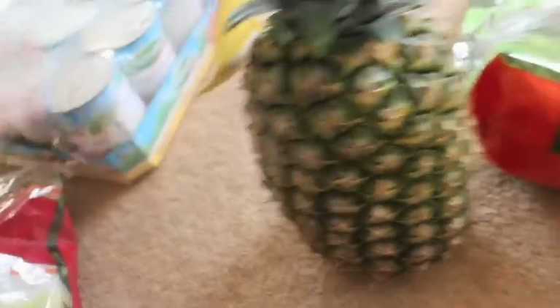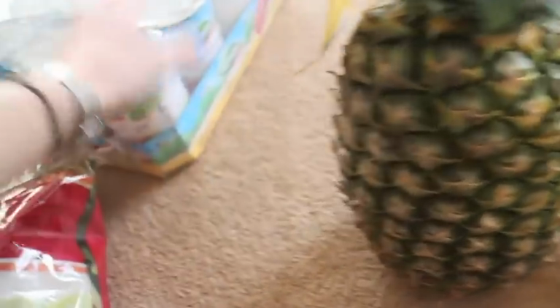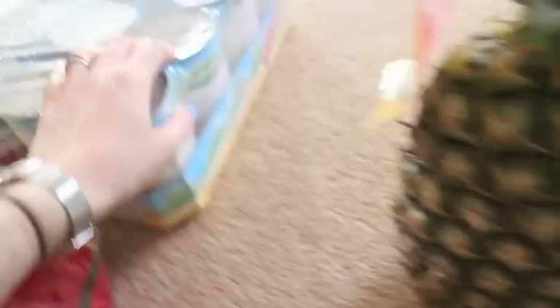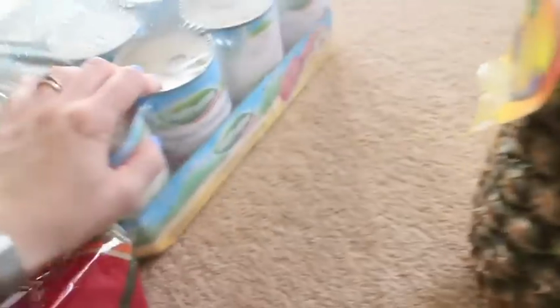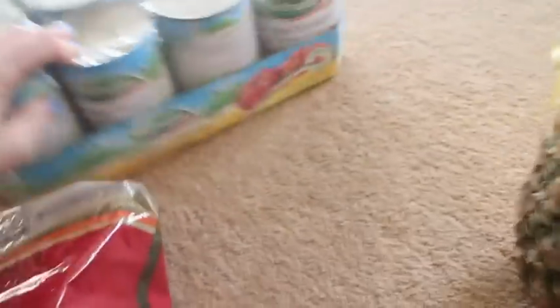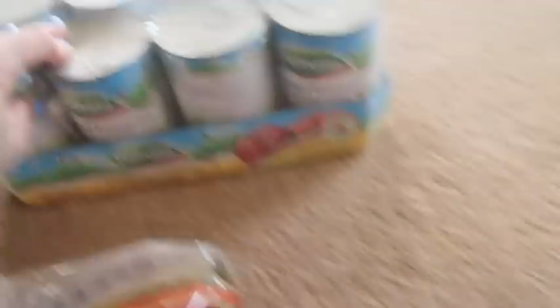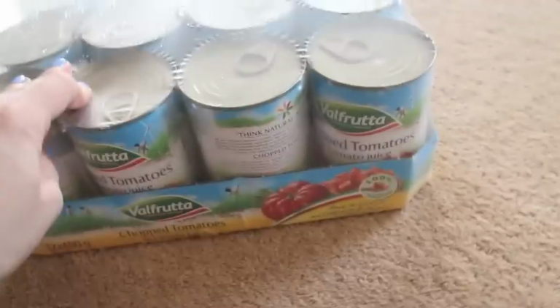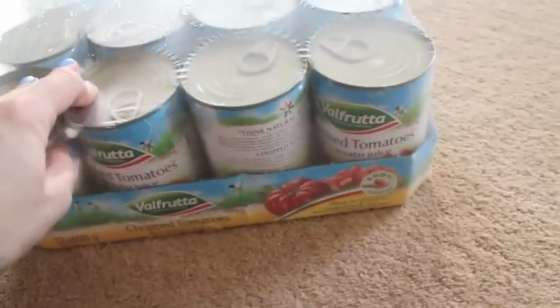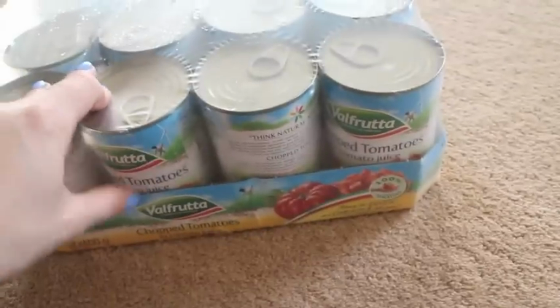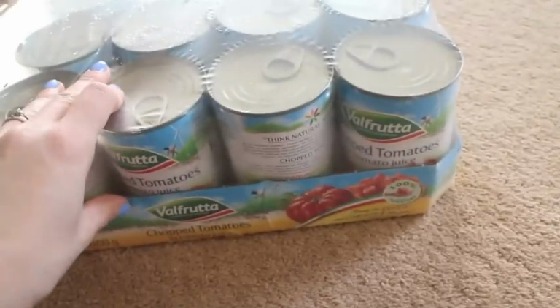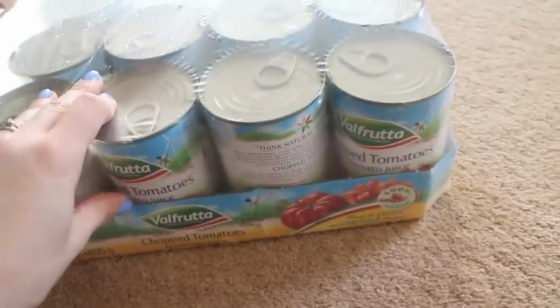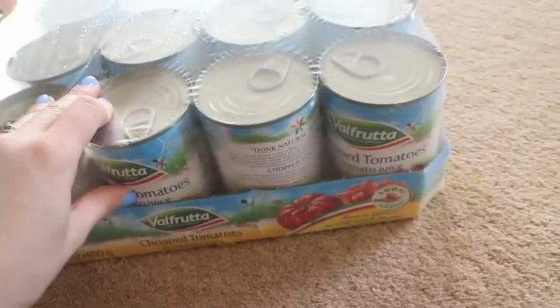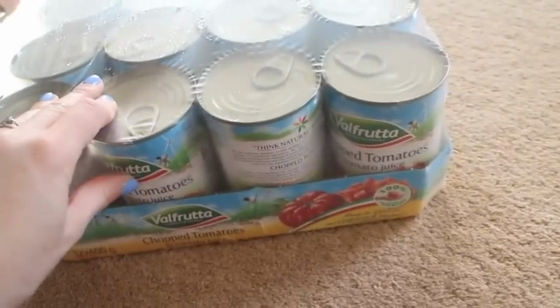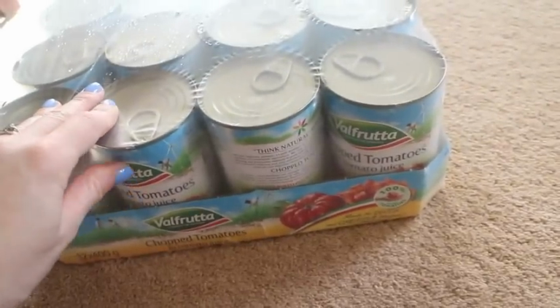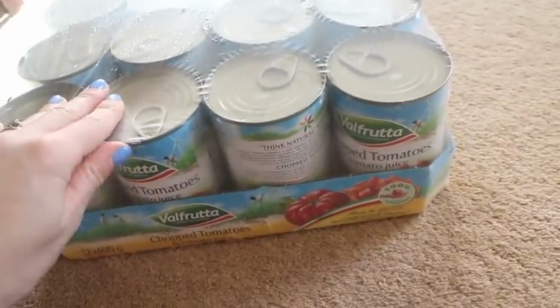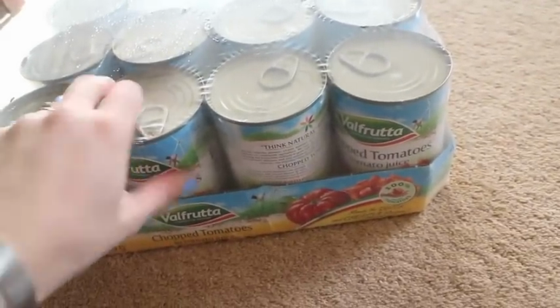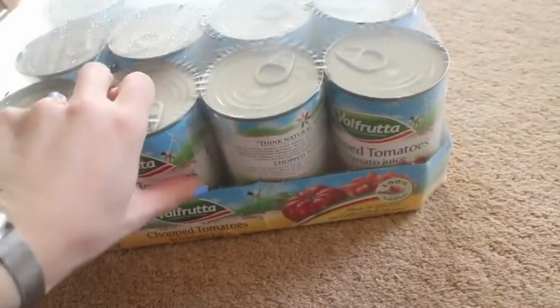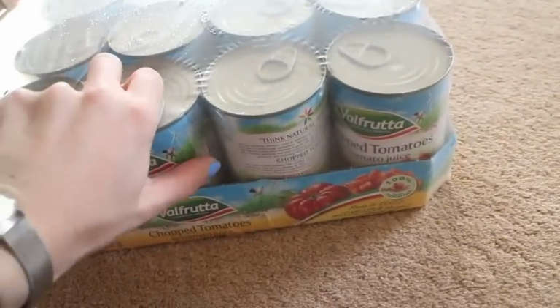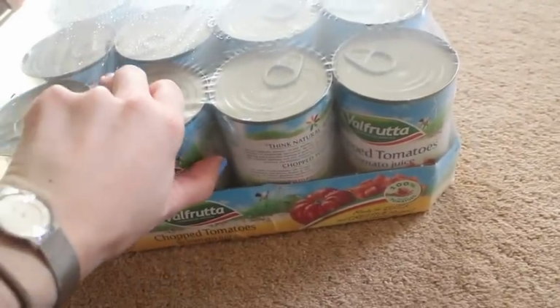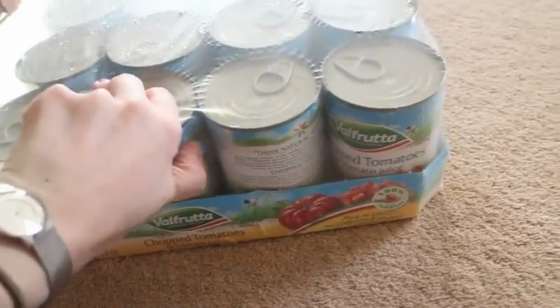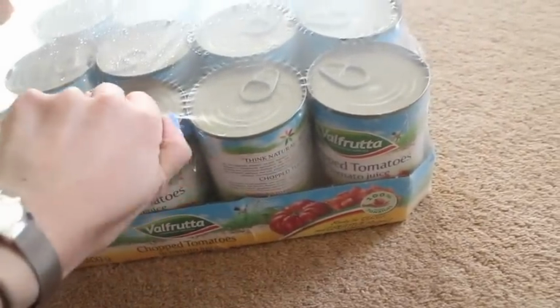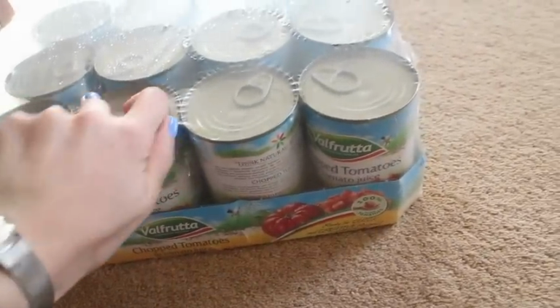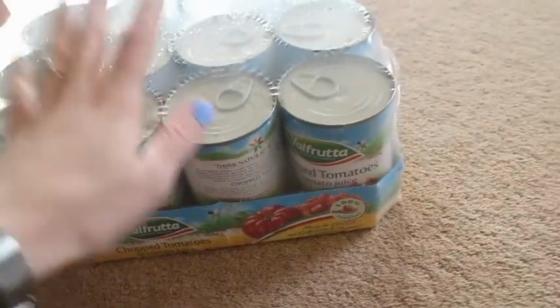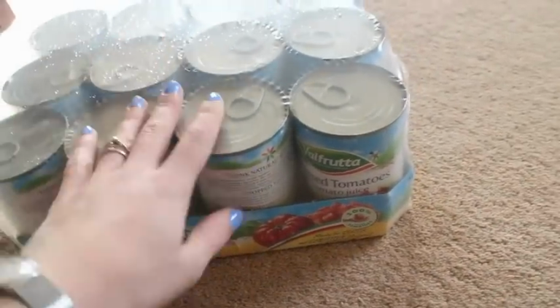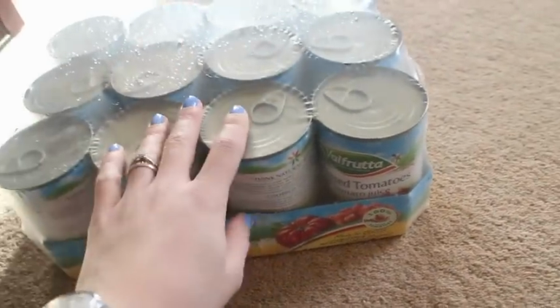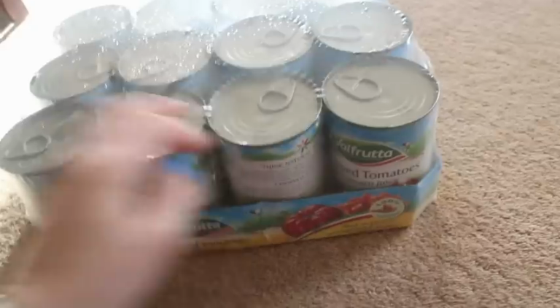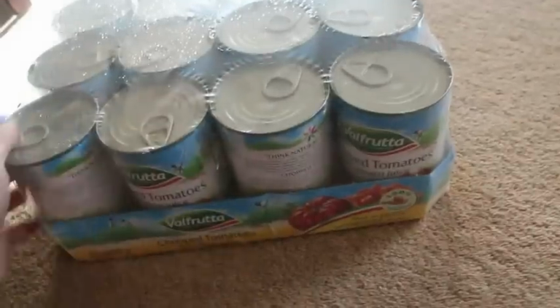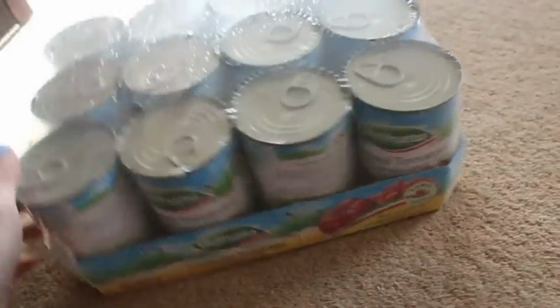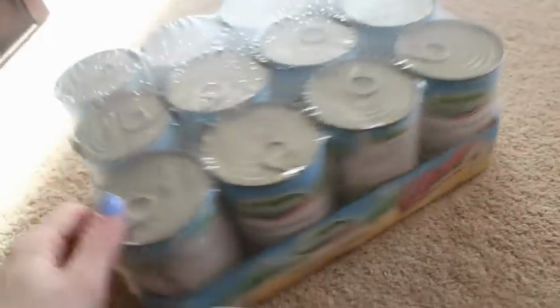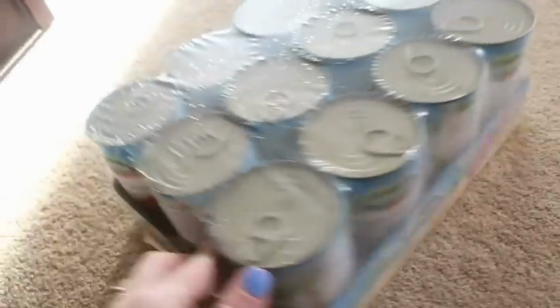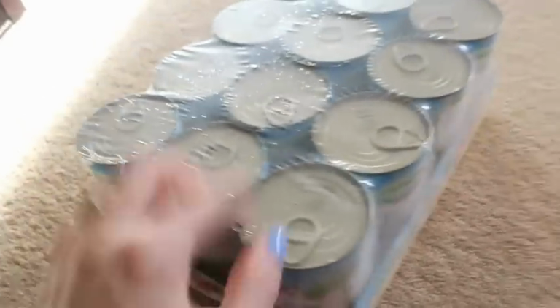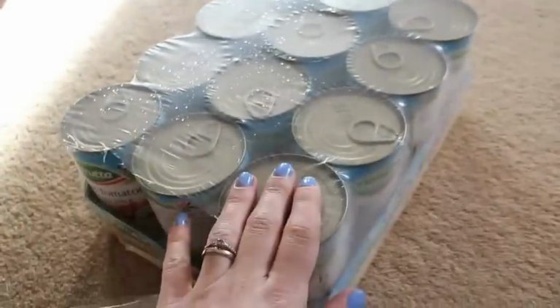I got some chopped tomatoes — this is the brand they've brought out. They said they're not bringing back the organic ones, so these were cheaper anyway. These were £3.99 for 12.